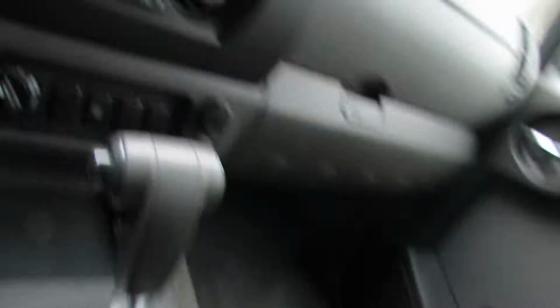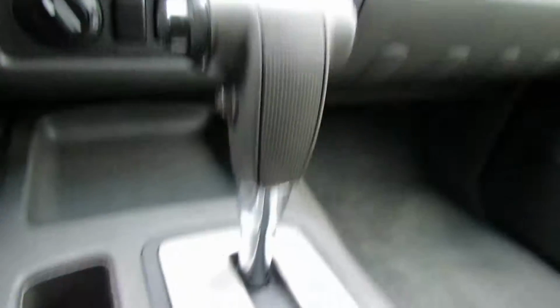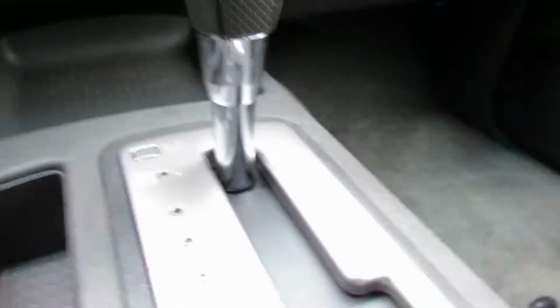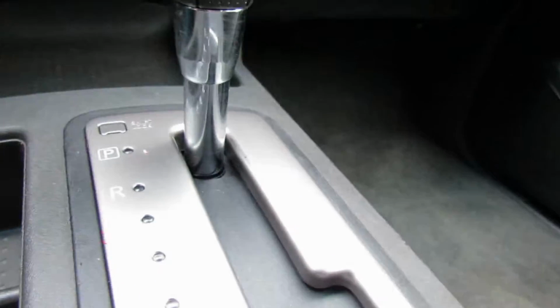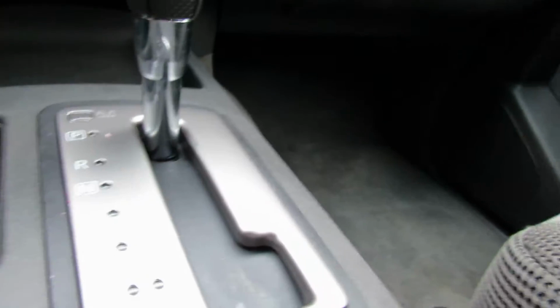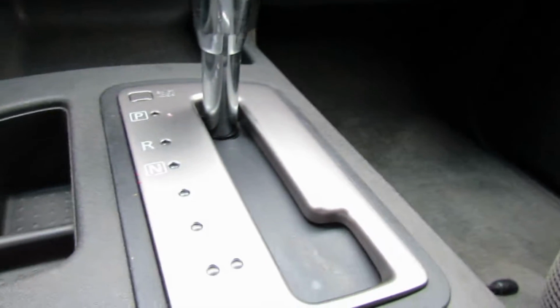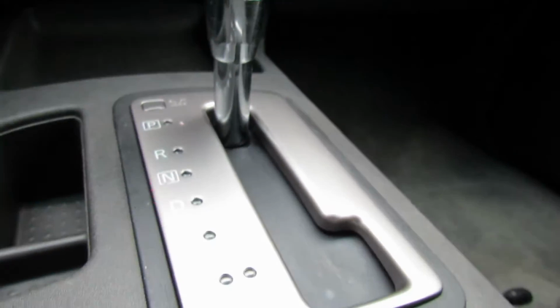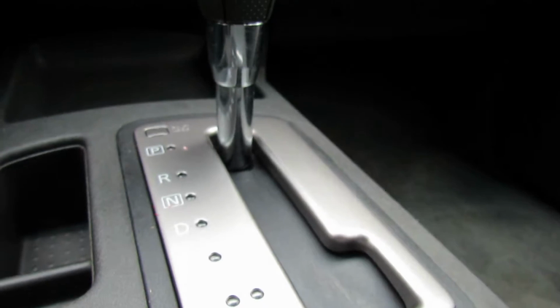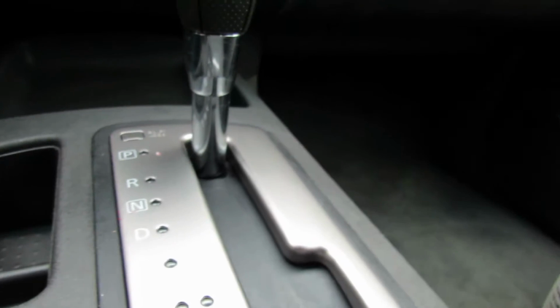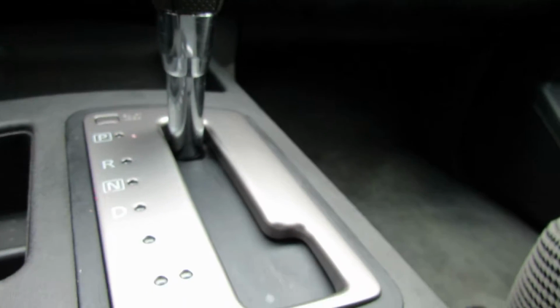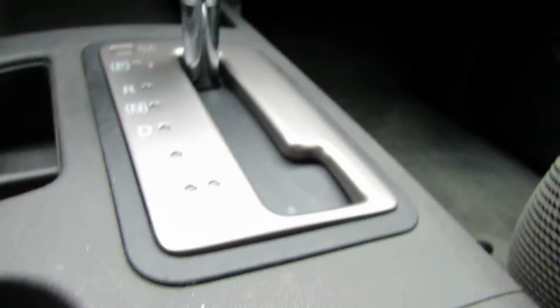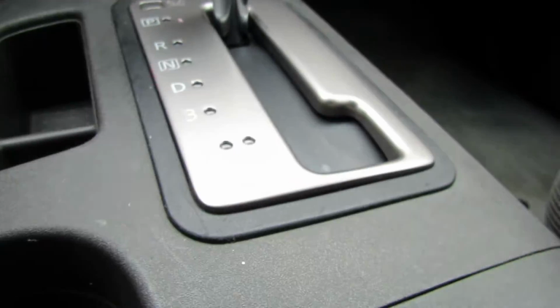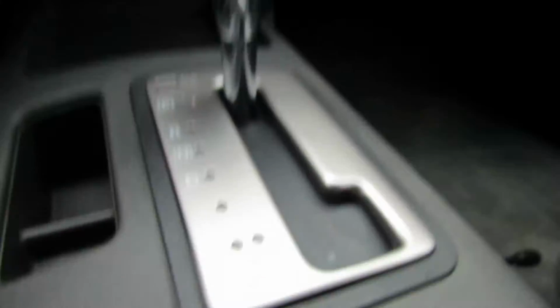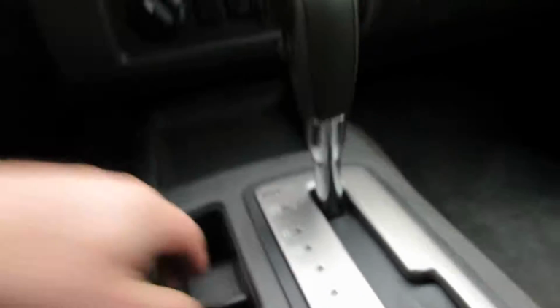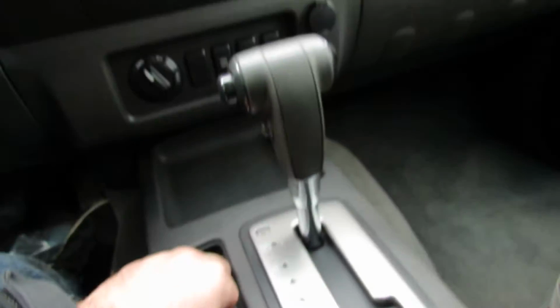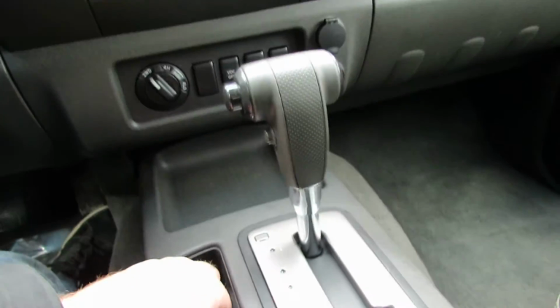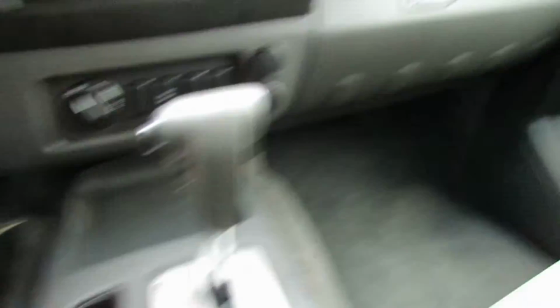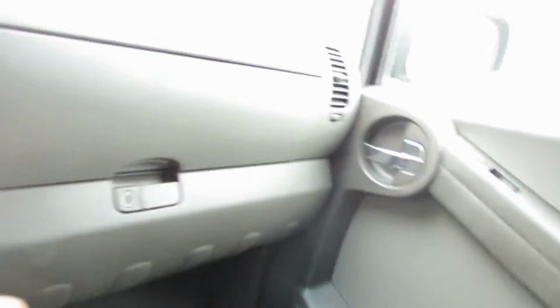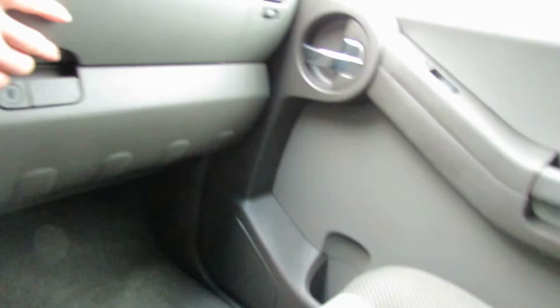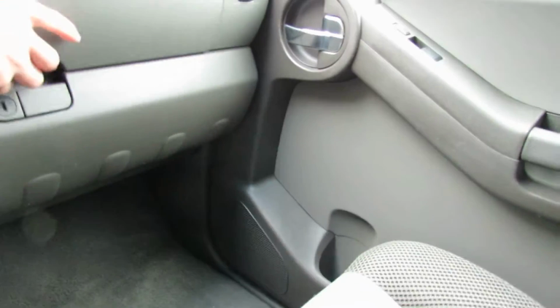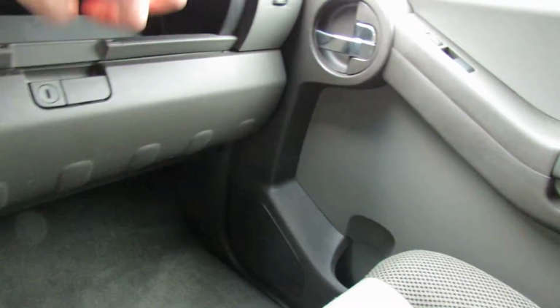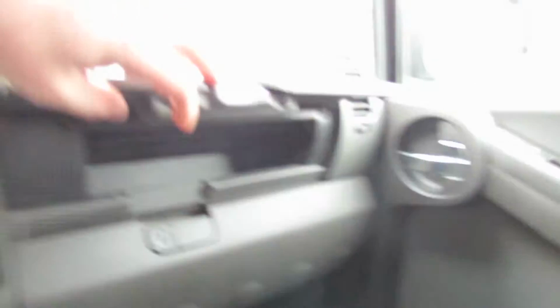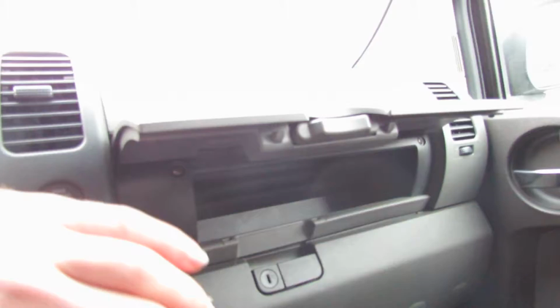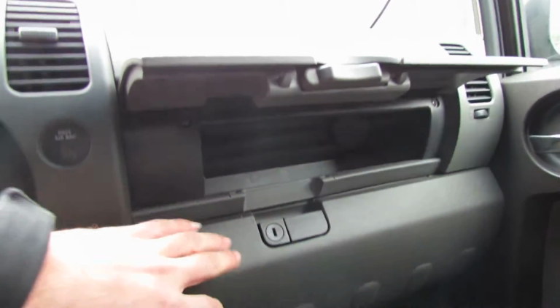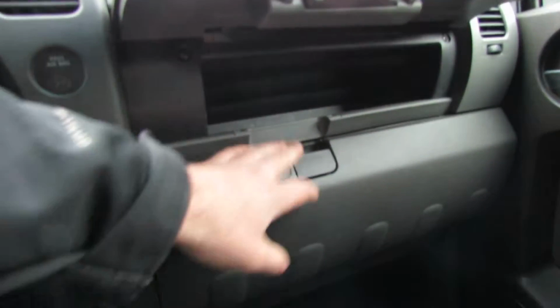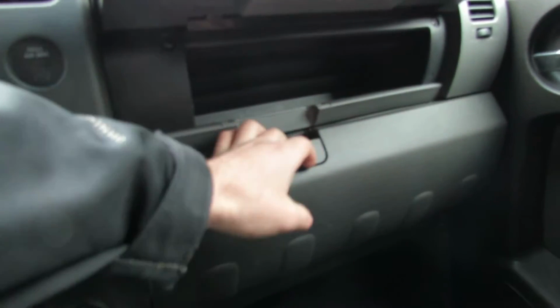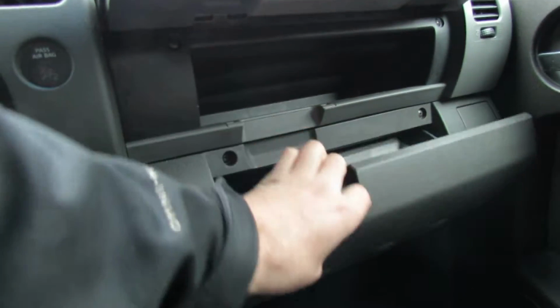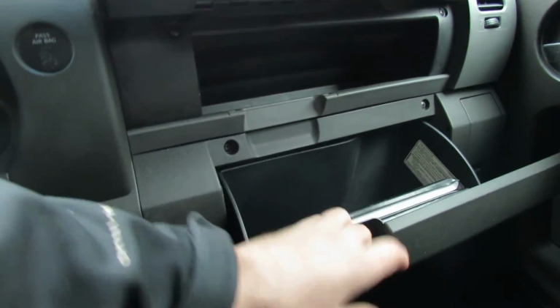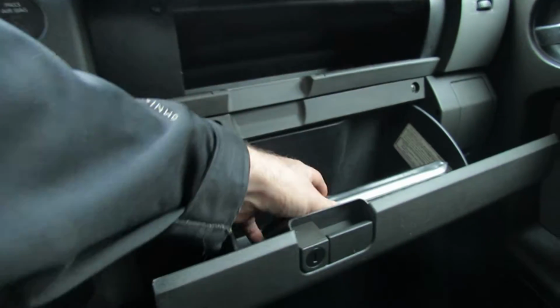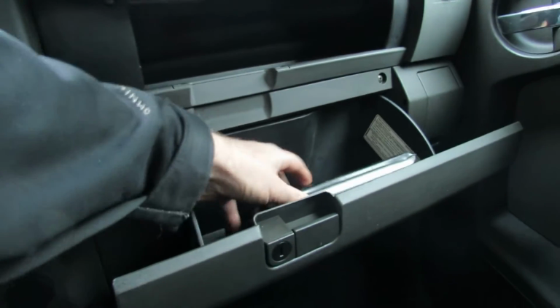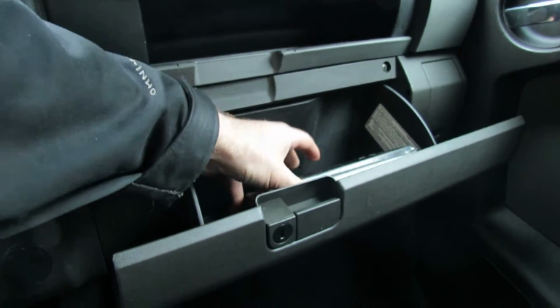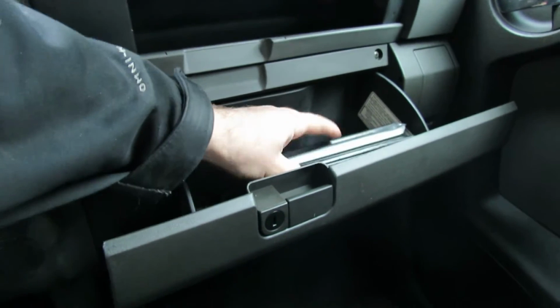You have park, reverse, neutral, drive, 3-2-1 — which is very nice, it's good in the snow. You have two glove boxes, upper and a lower, and it comes with a bunch of books.